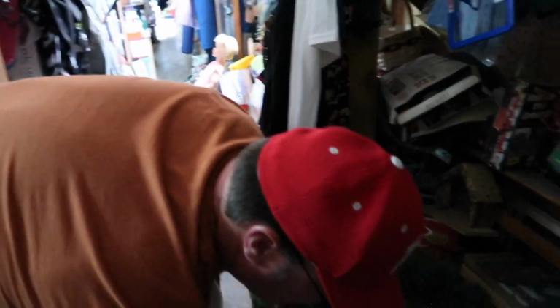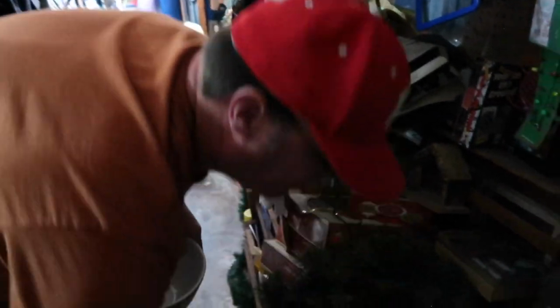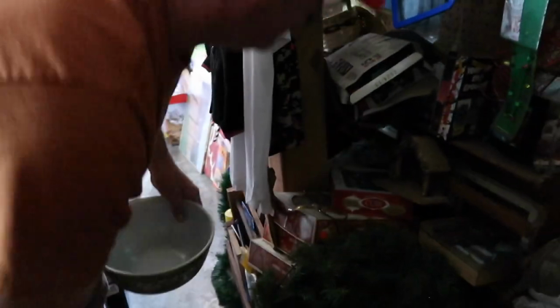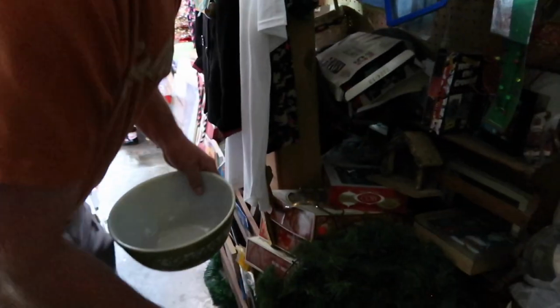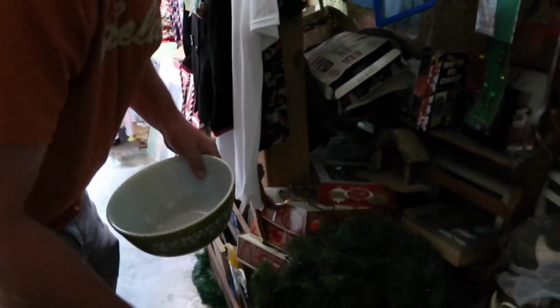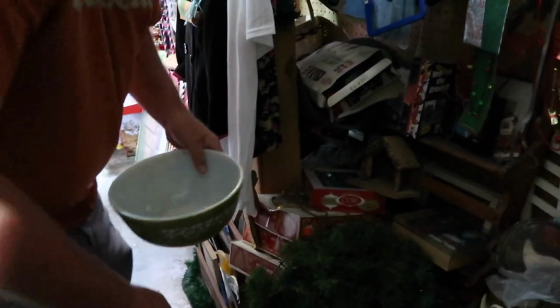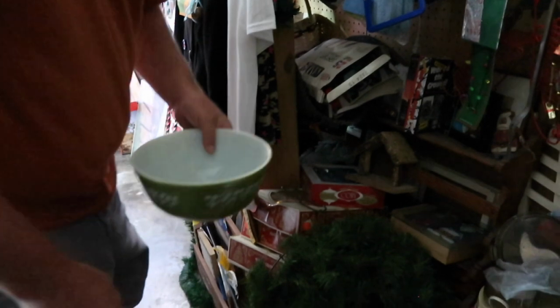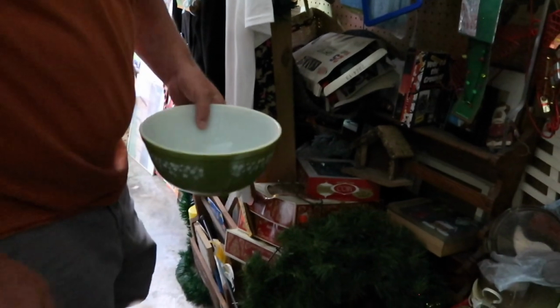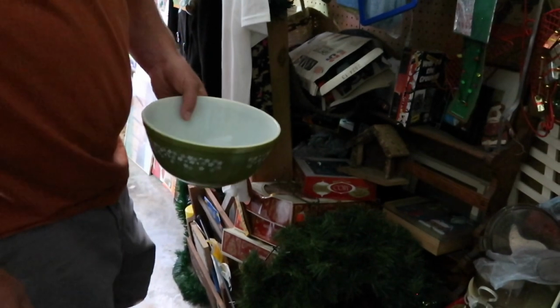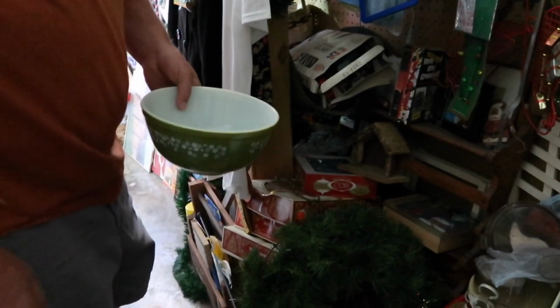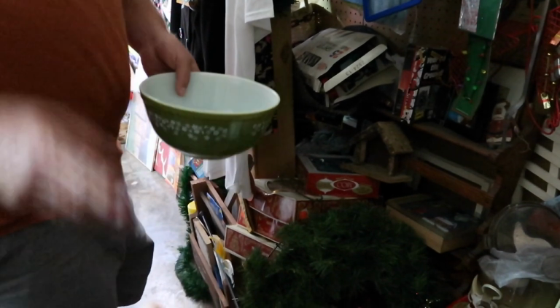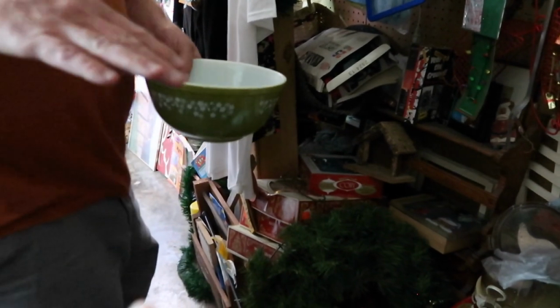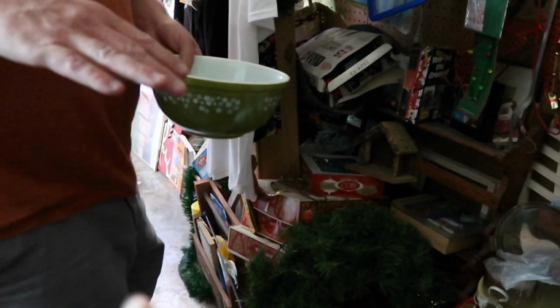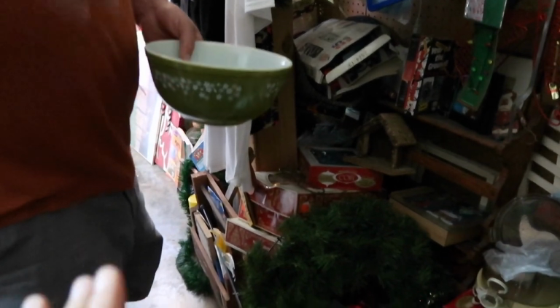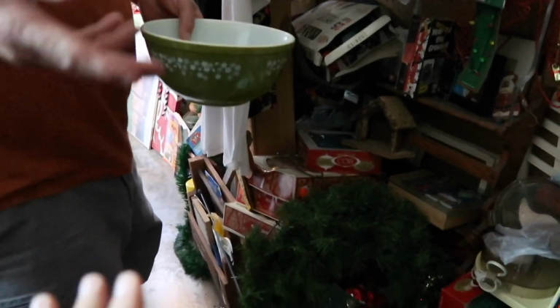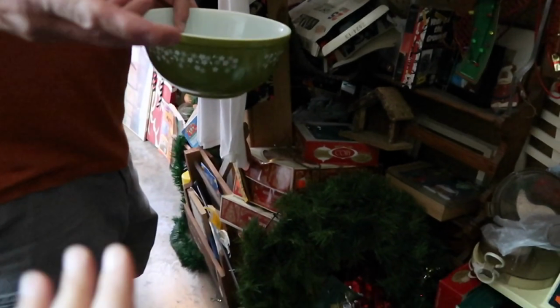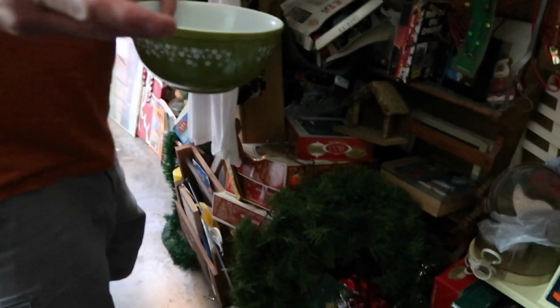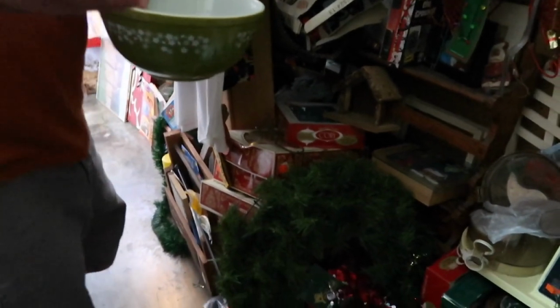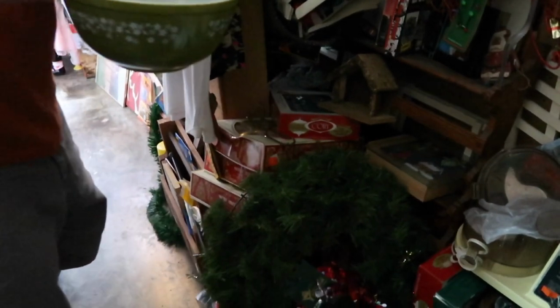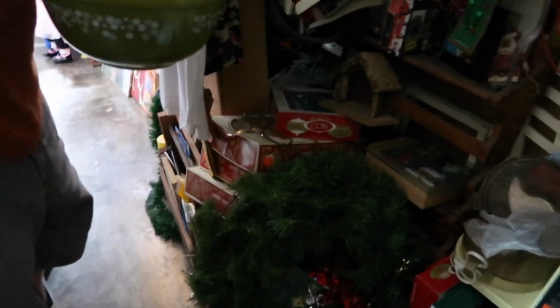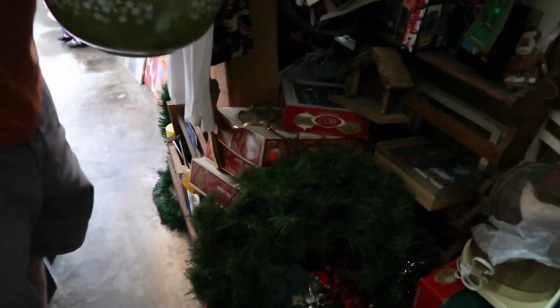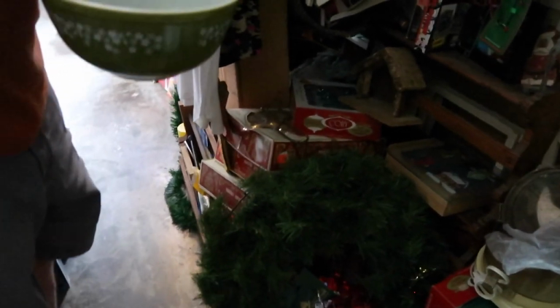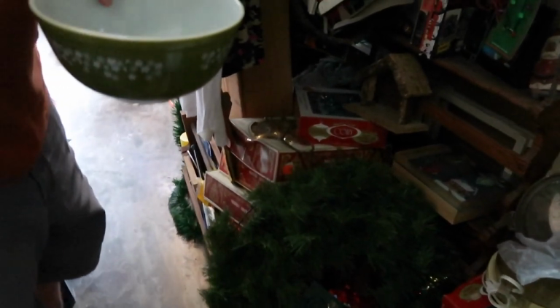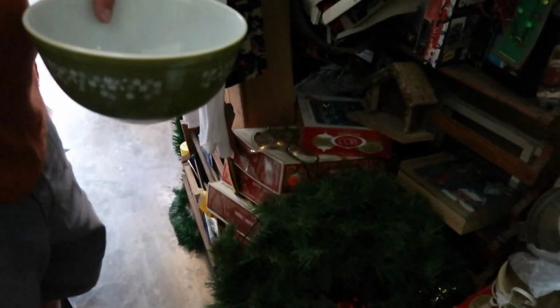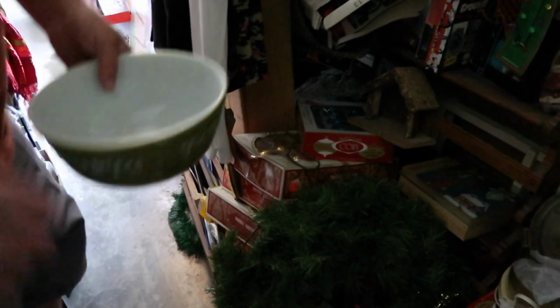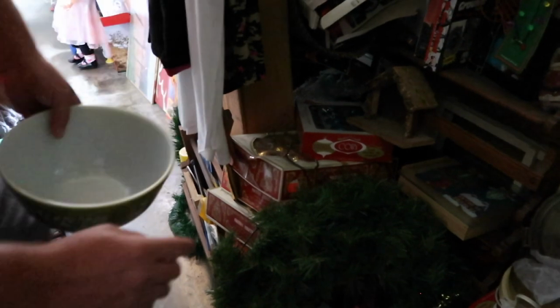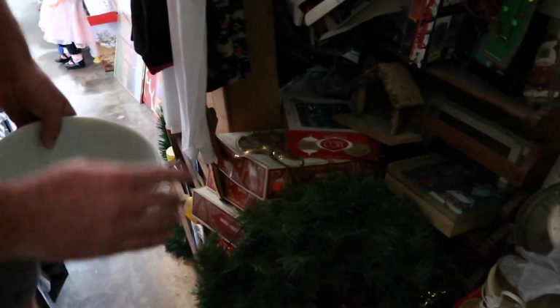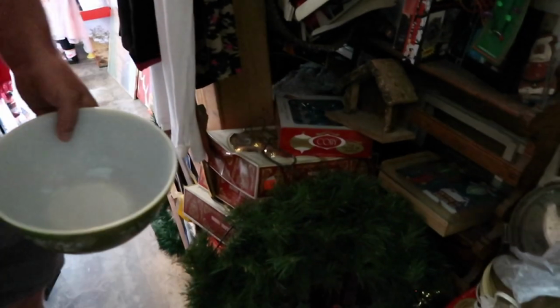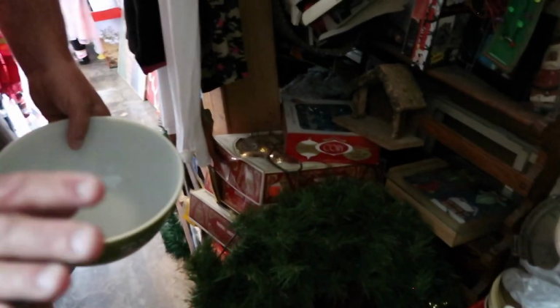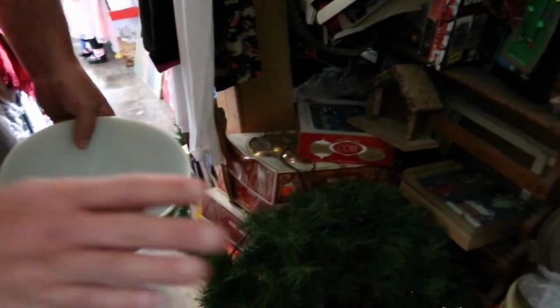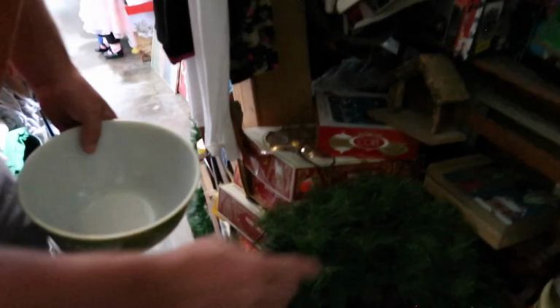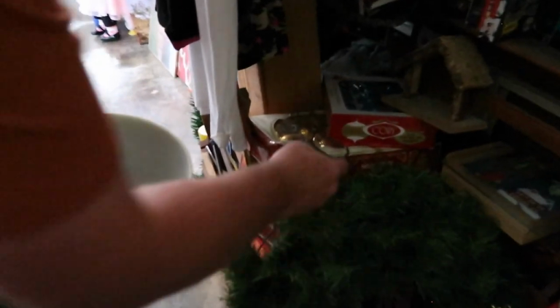She gets stuff from estate sales, foreclosures, and sales like that — and she says she's low on stuff right now. She says she usually has more. Wow.